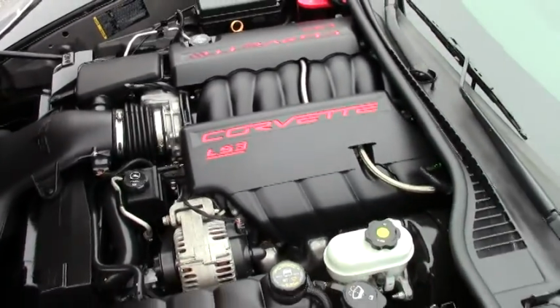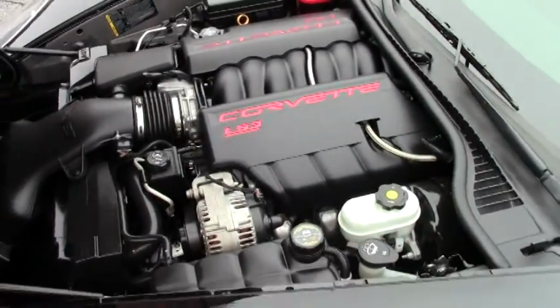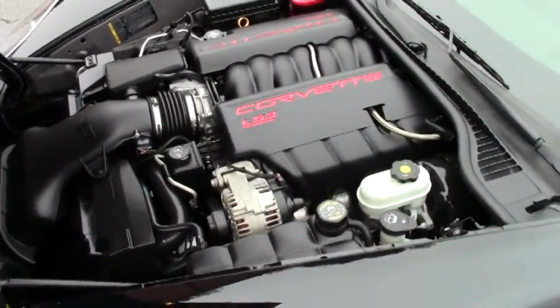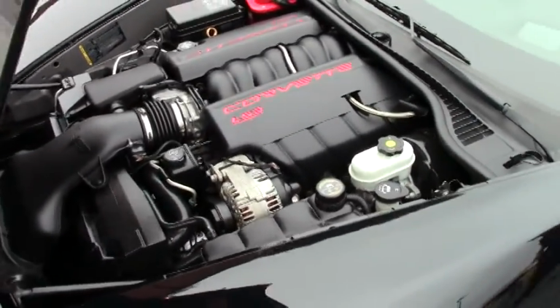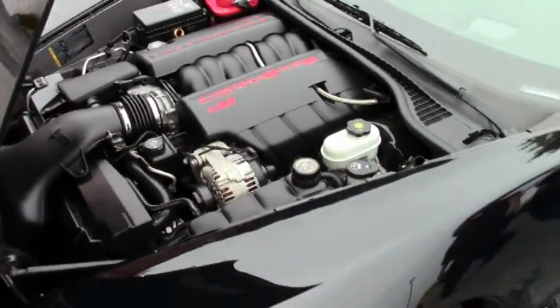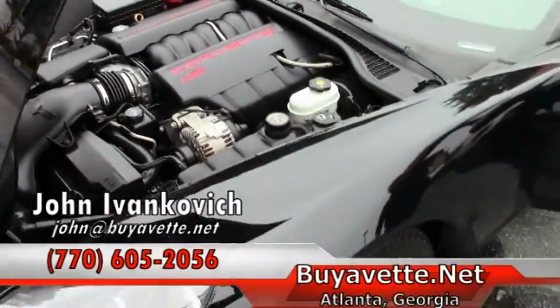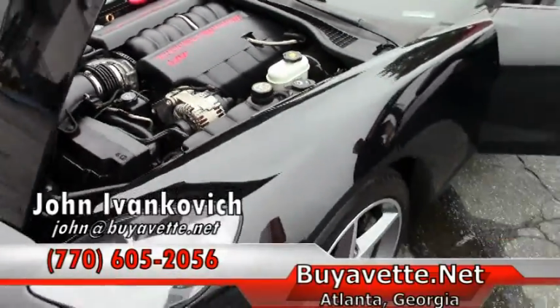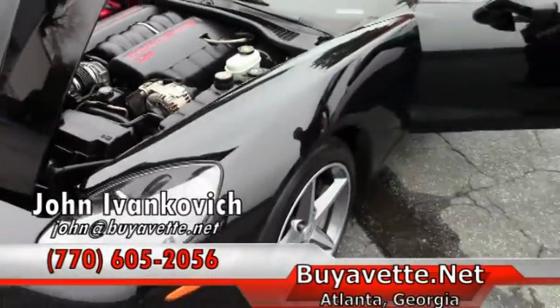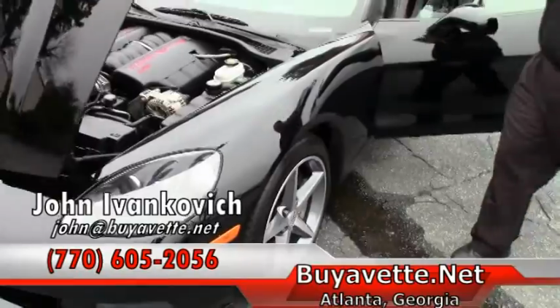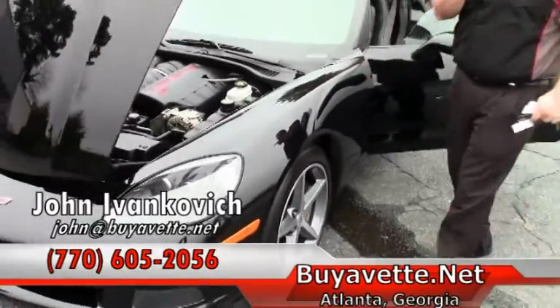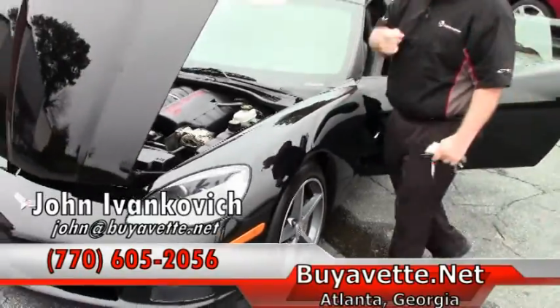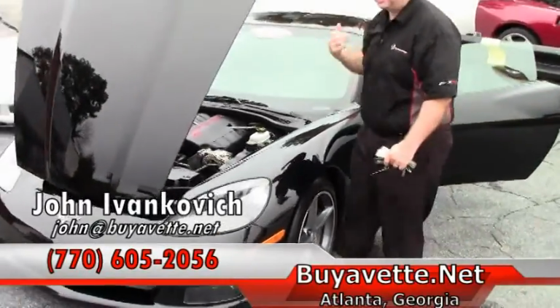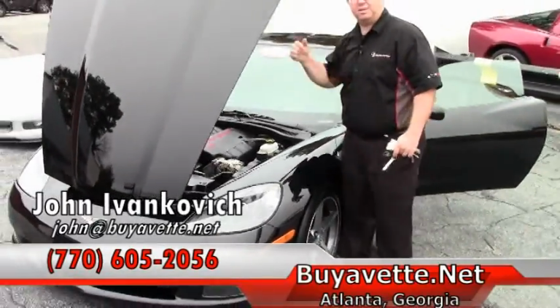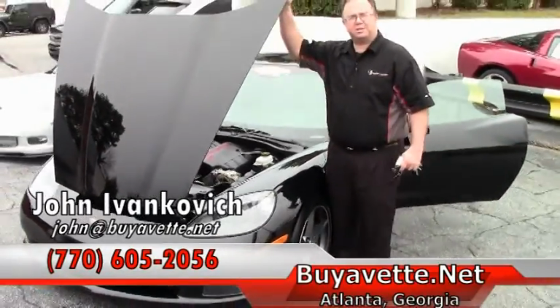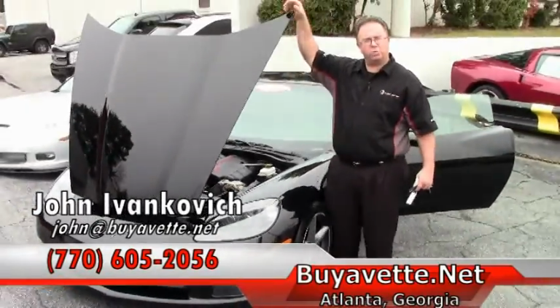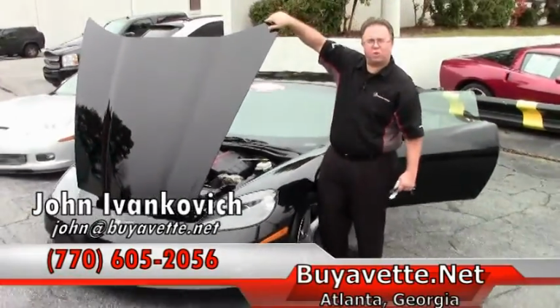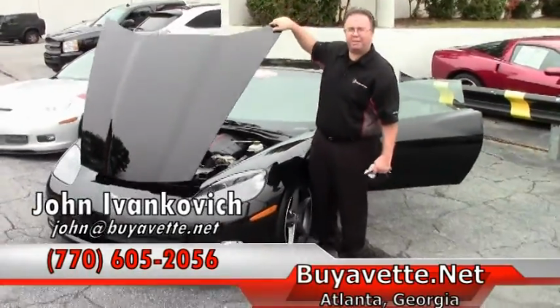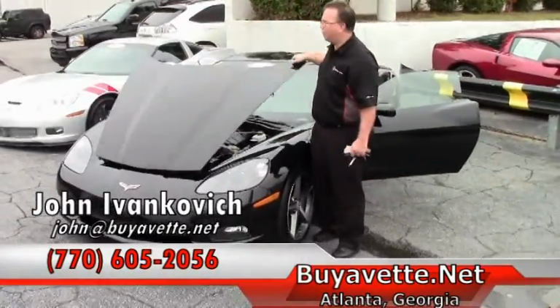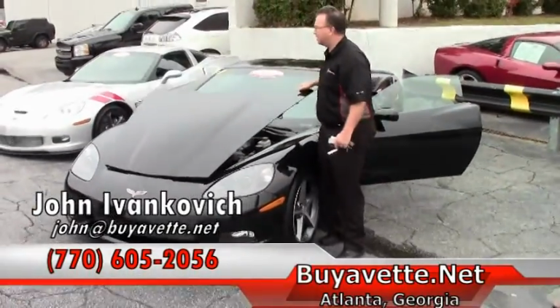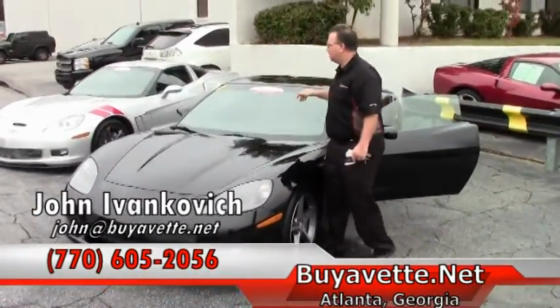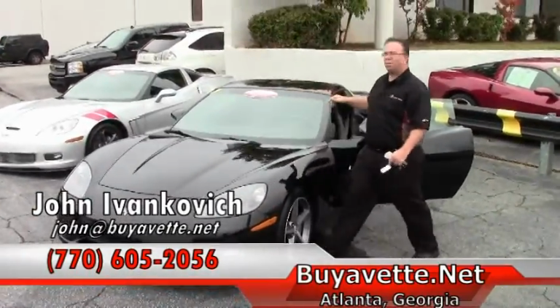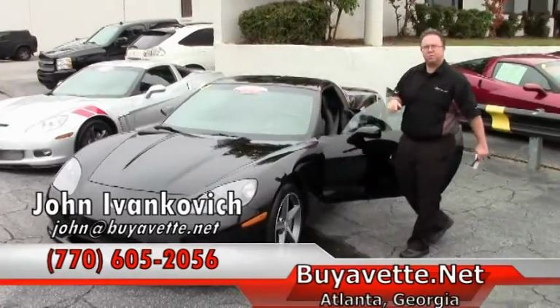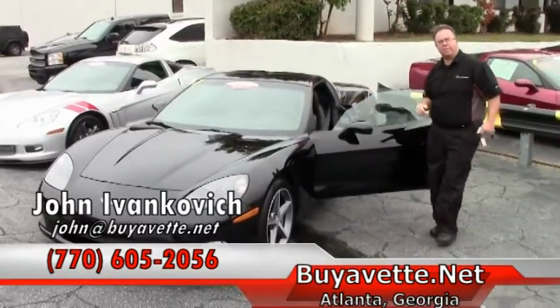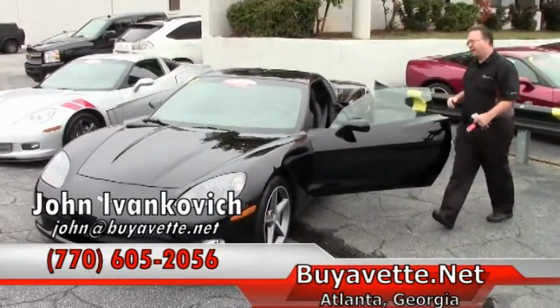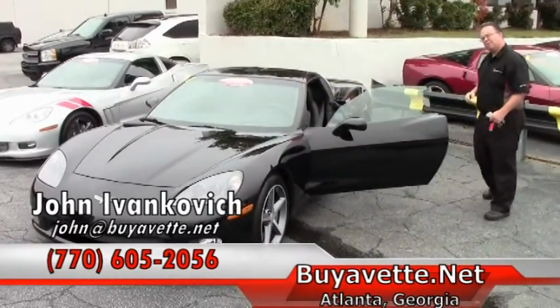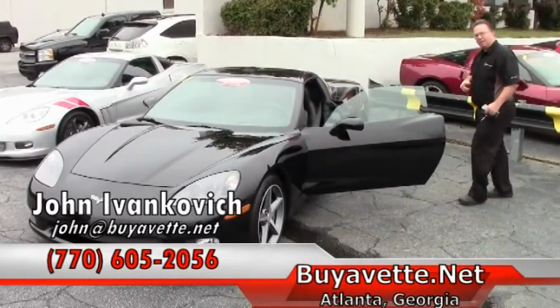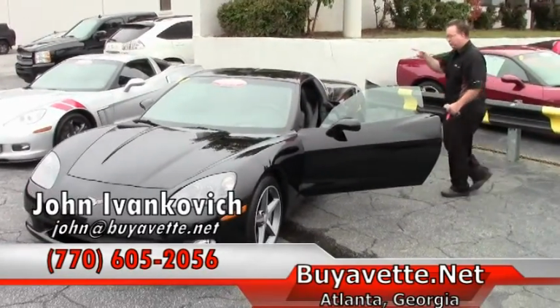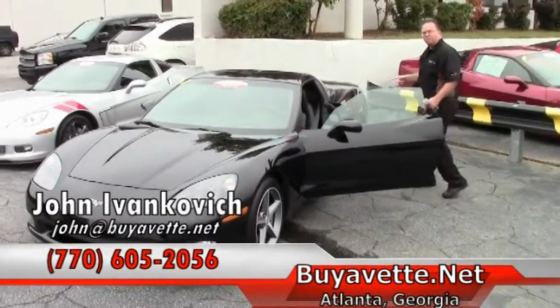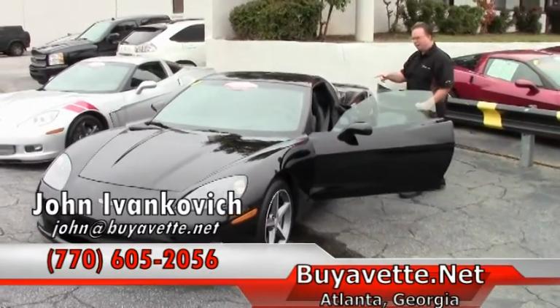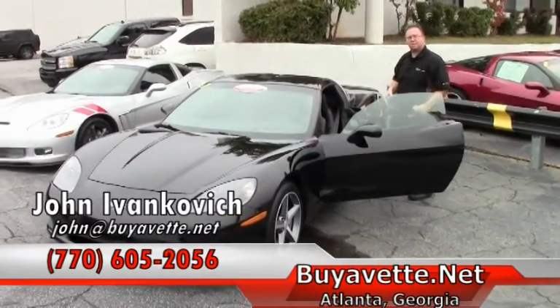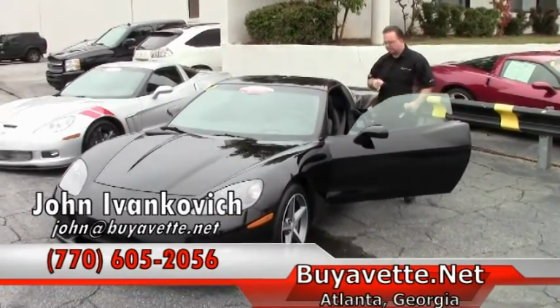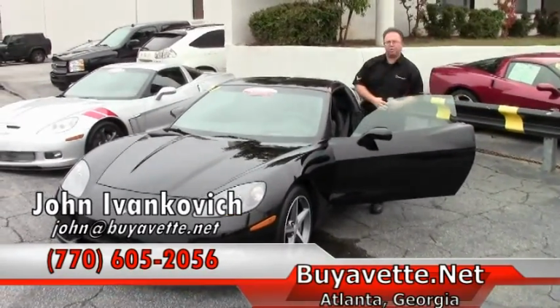It looks like so much fun, I think we need to take it for a ride. Come see me — 770-605-2056 — or email John at BuyYvette. Let's put you in the driver's seat. We'll see you on the road.